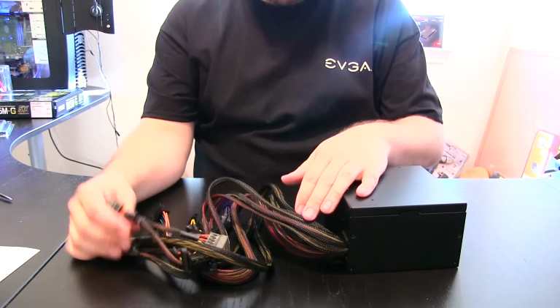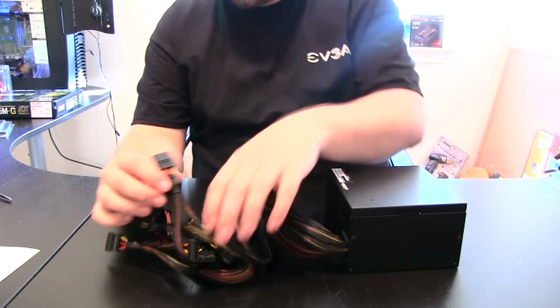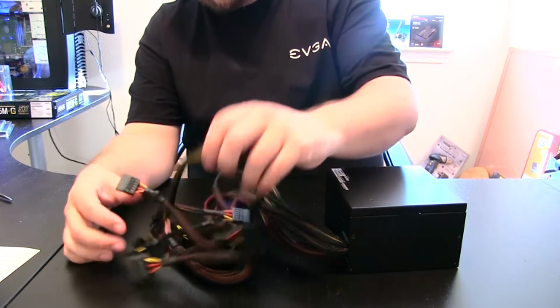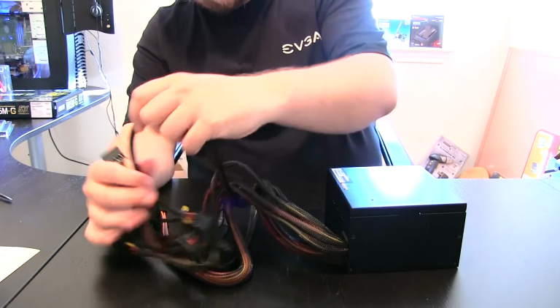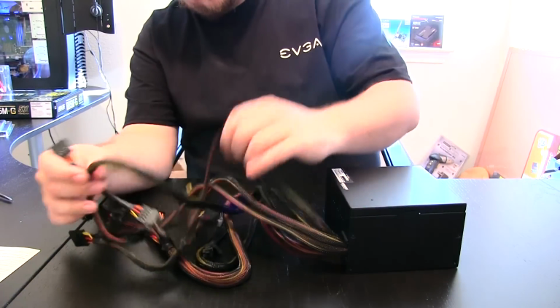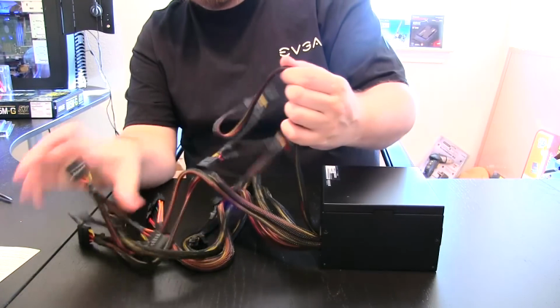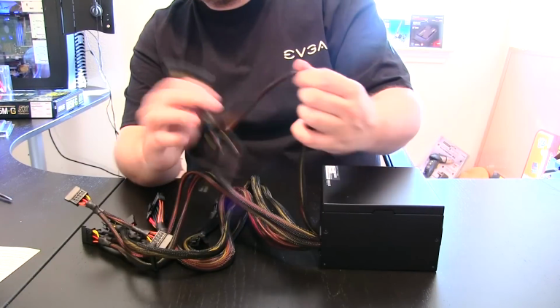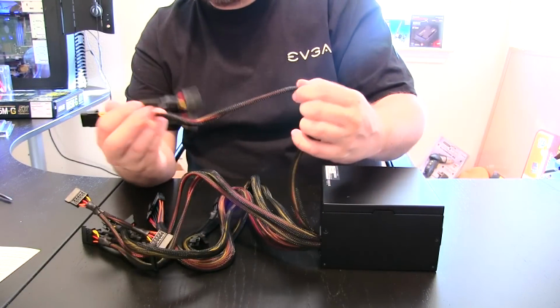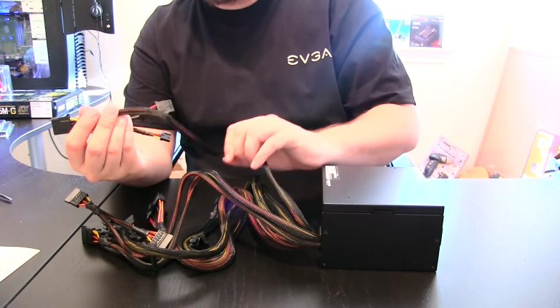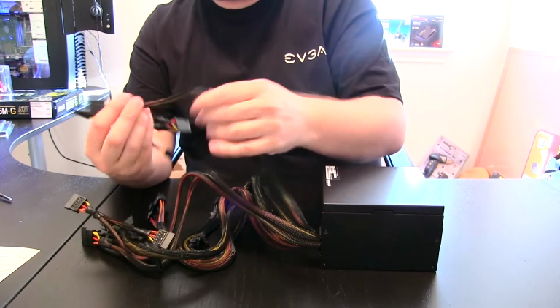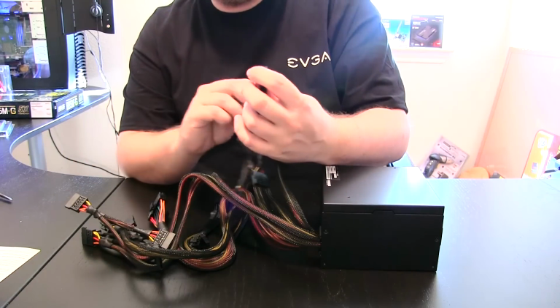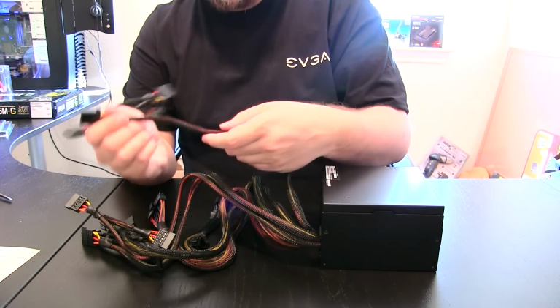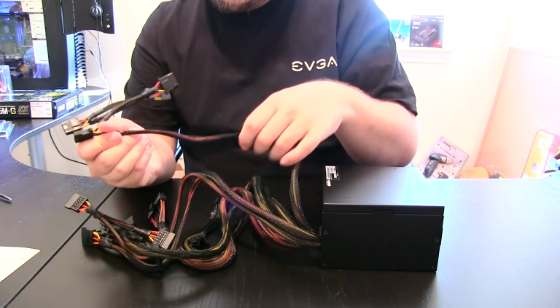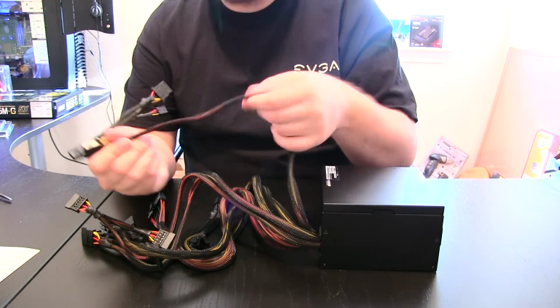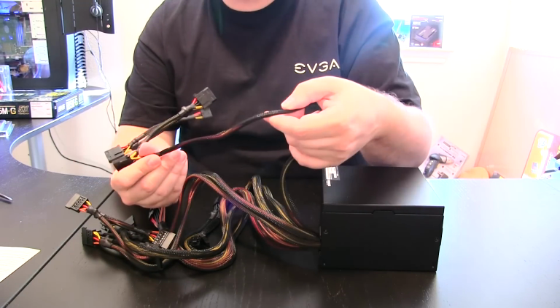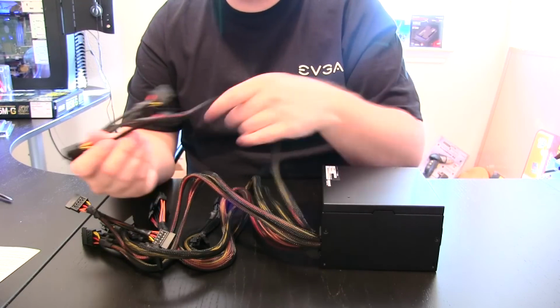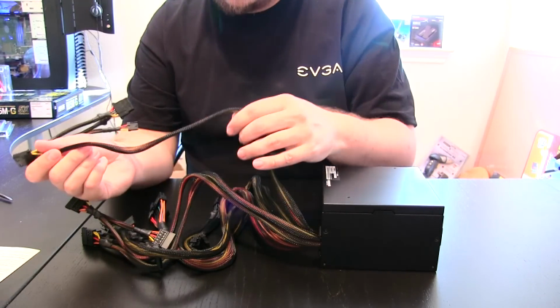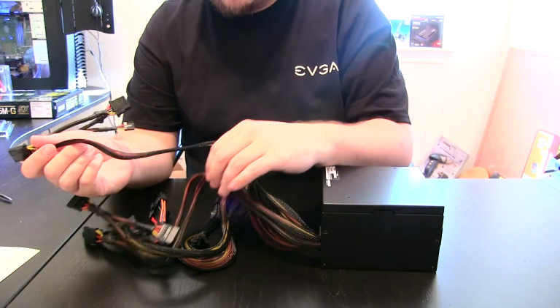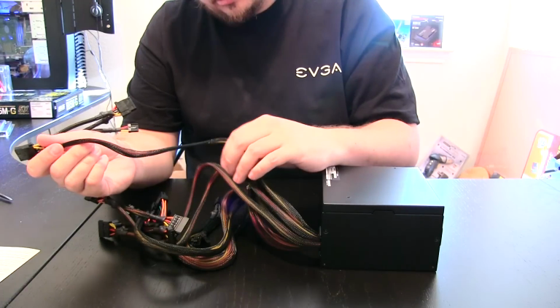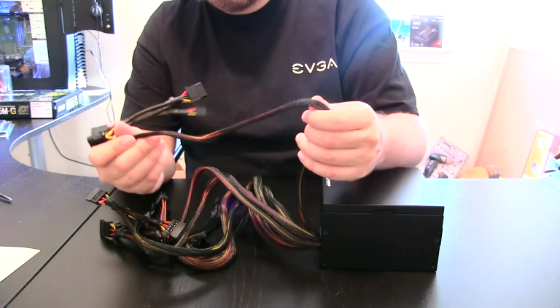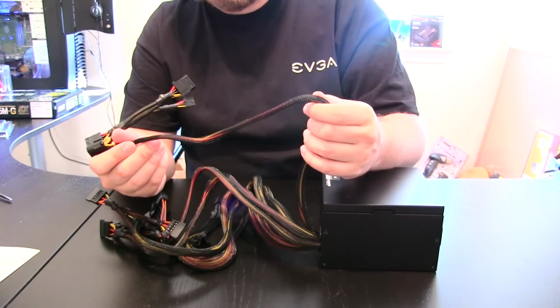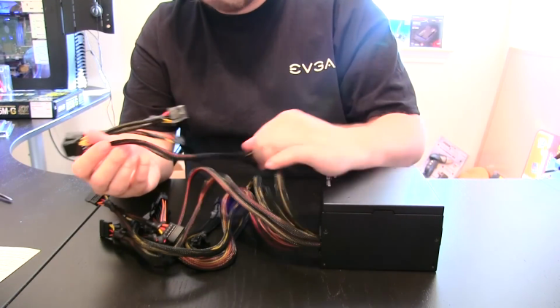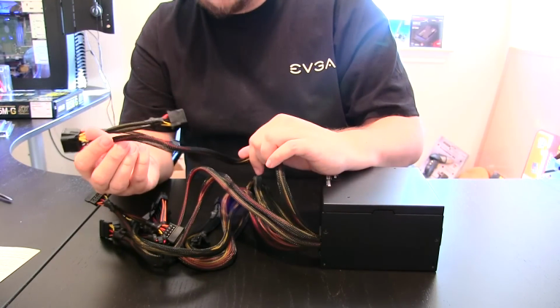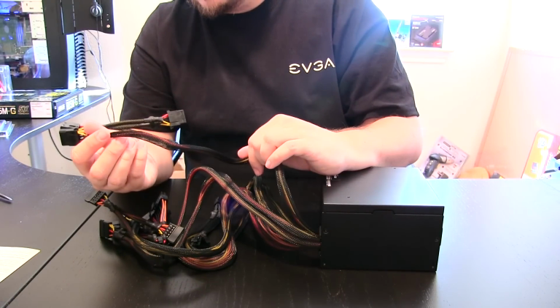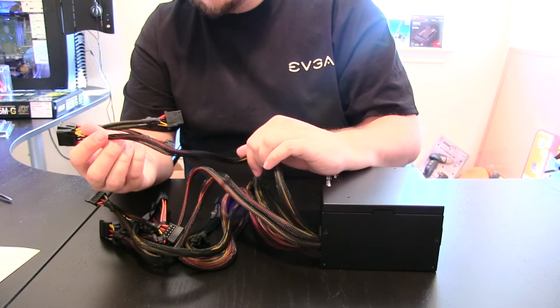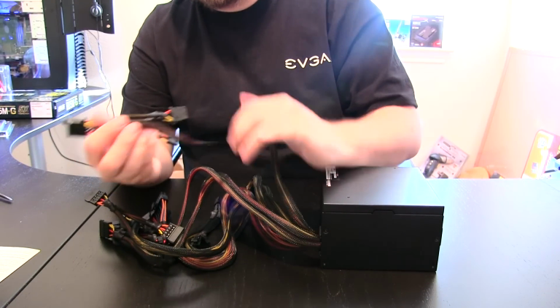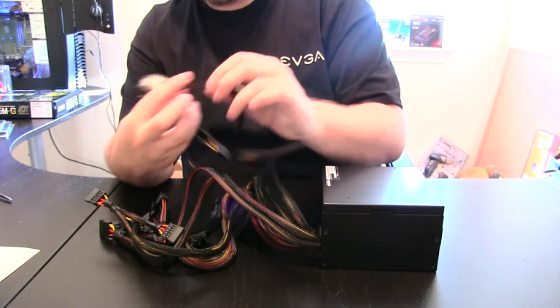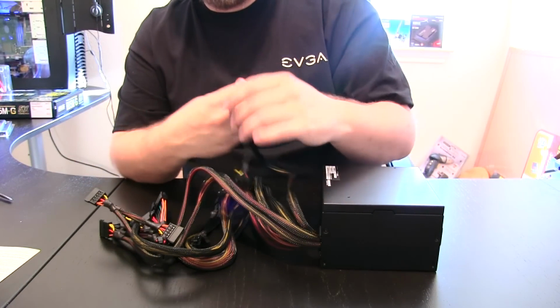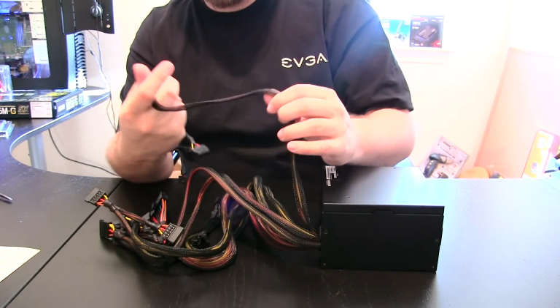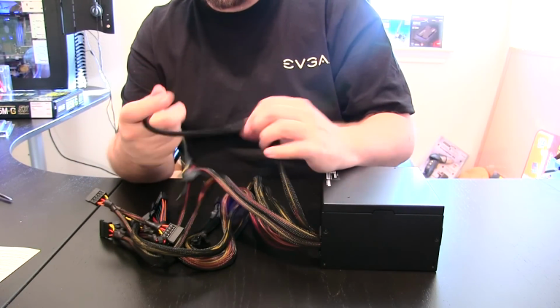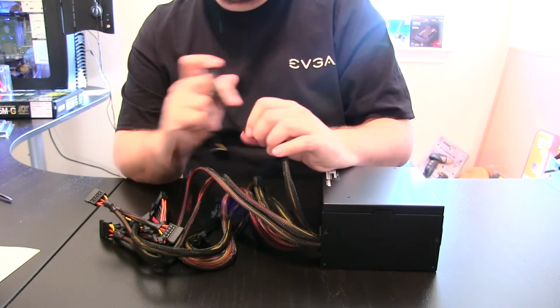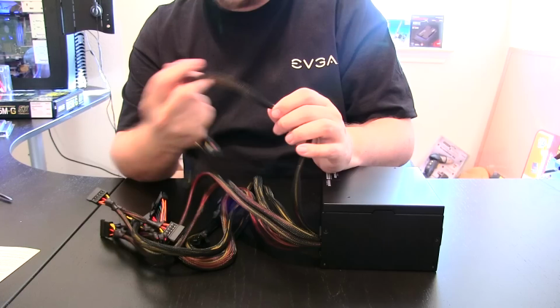As for cables, we have a lot of cables, but as you can see they're sleeved — they're not a solid sleeve color so you can see the cabling through it. If you care about that, that is something you need to know. But they're still nice and sleeved to keep them neat and overall looking nice.